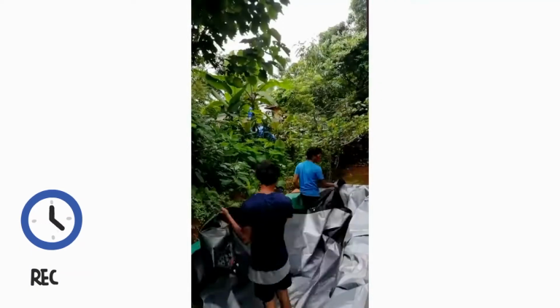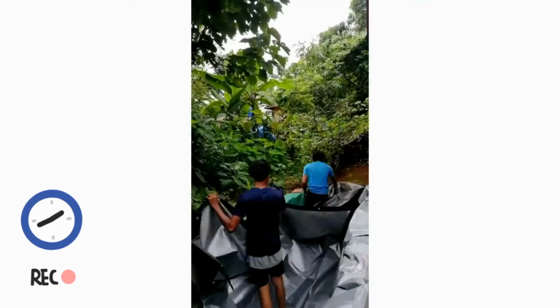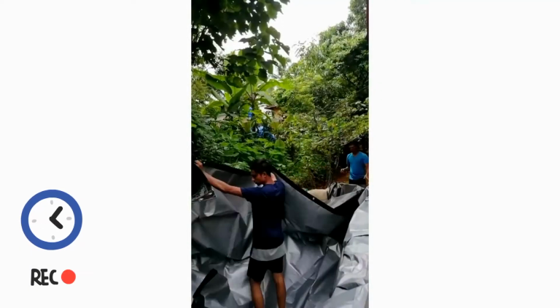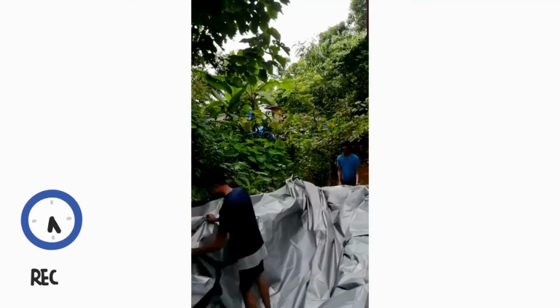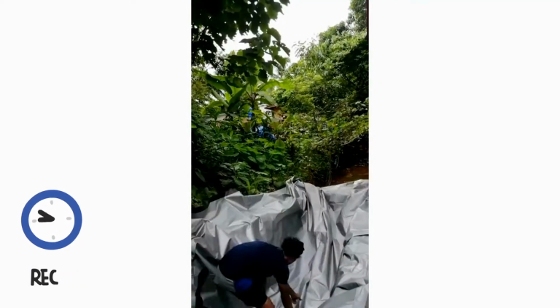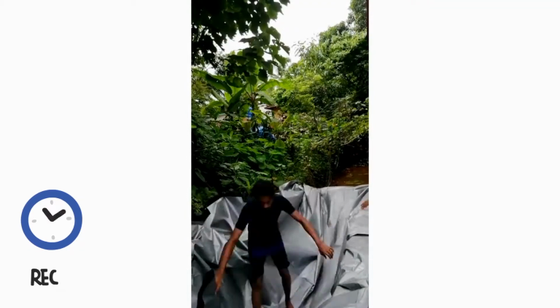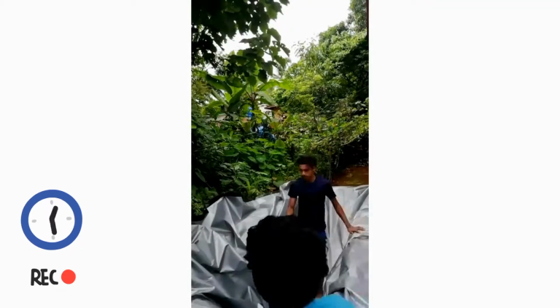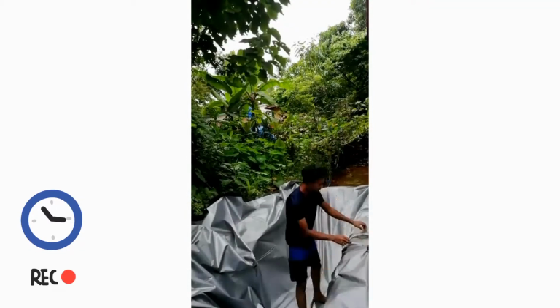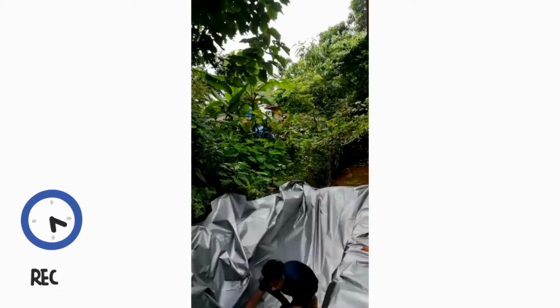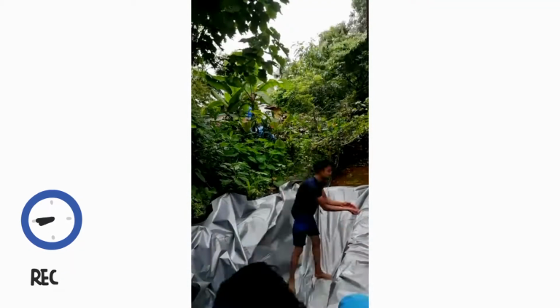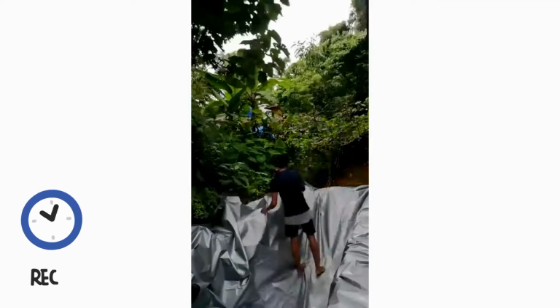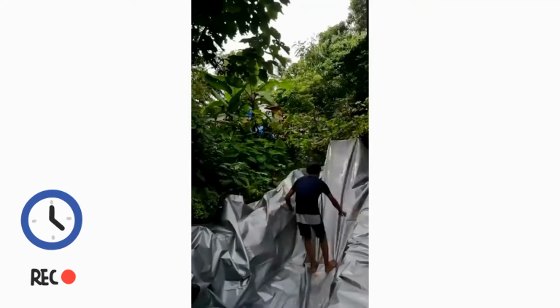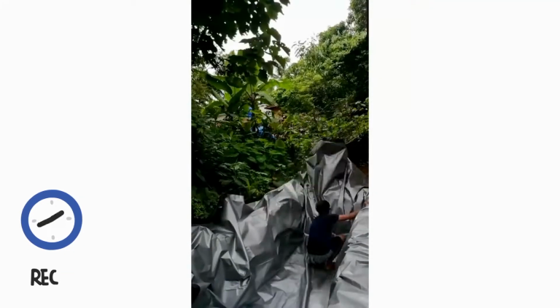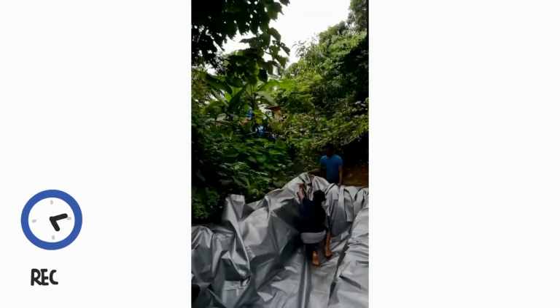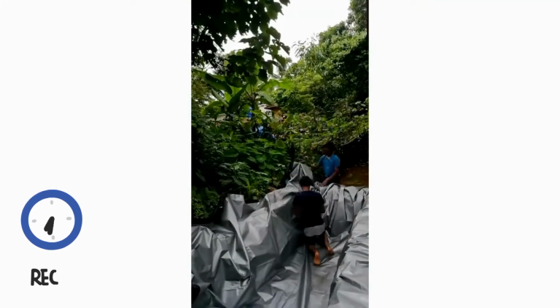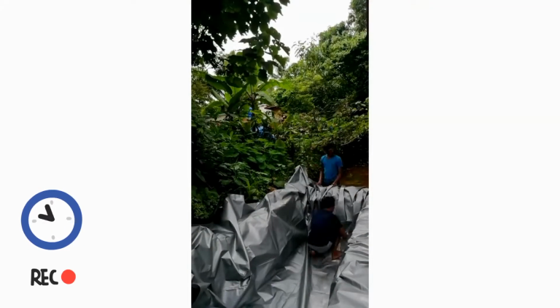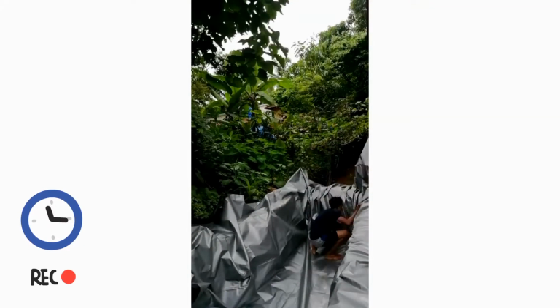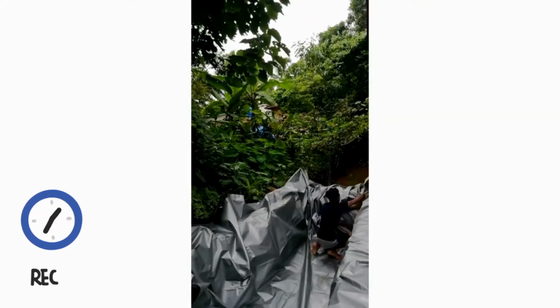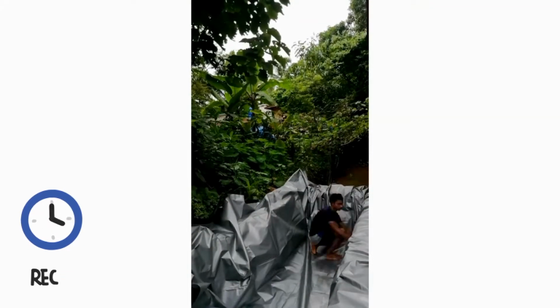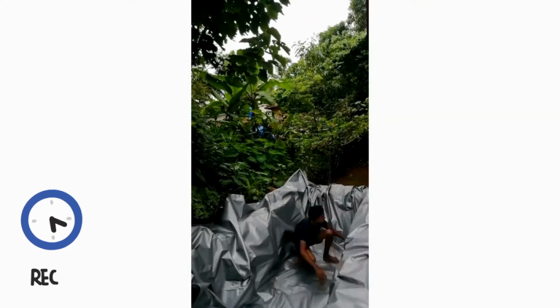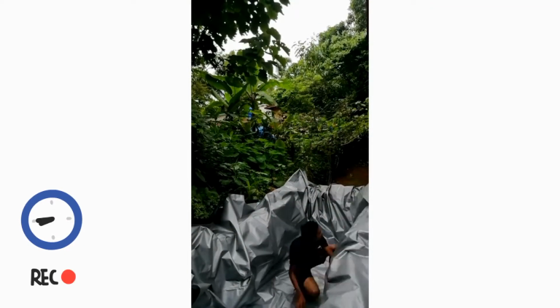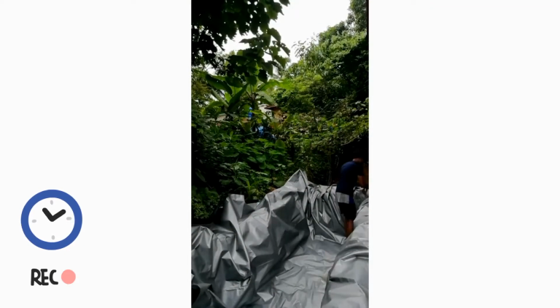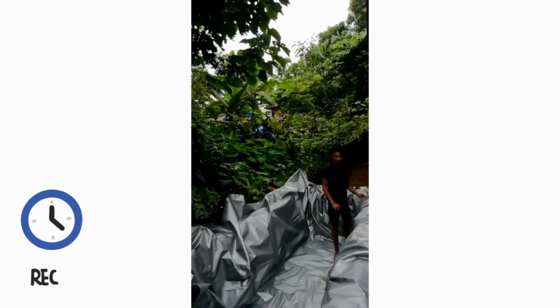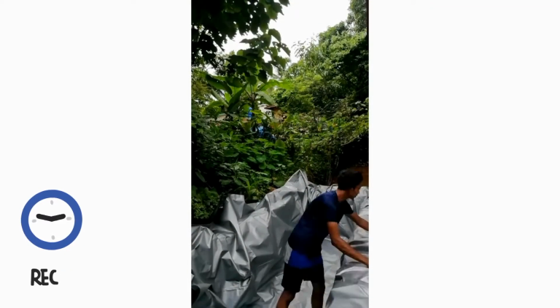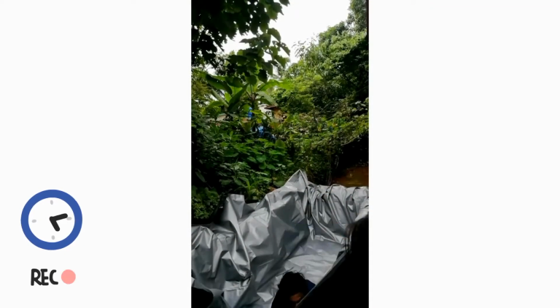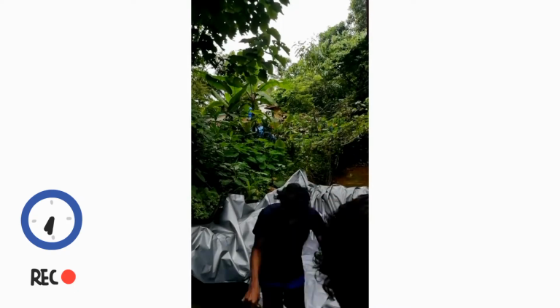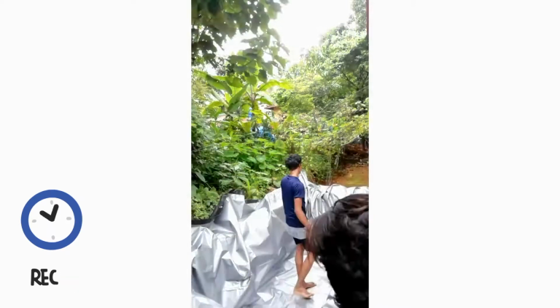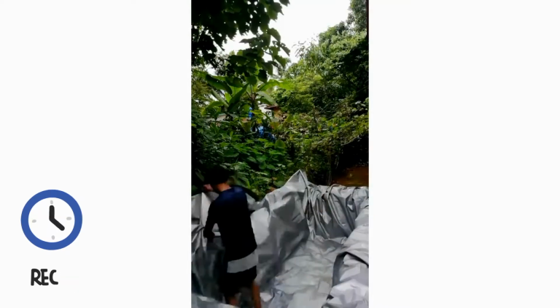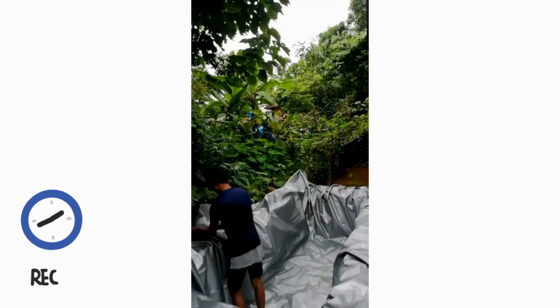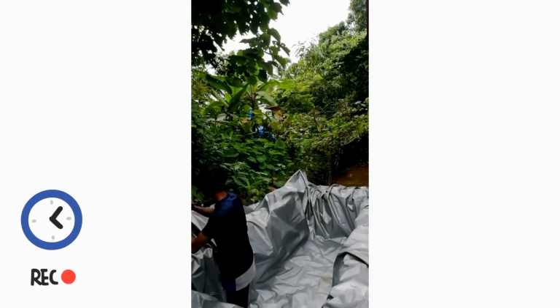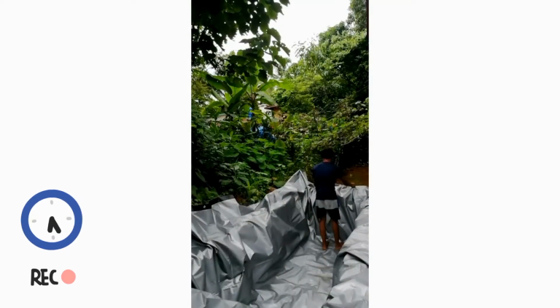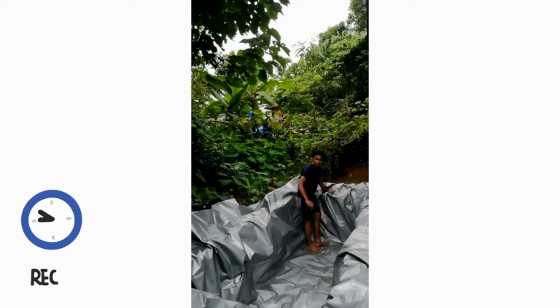Guys, I have to get a tarp pole for 200gsm here. Not for the tarp pole, but for the tarp pole.